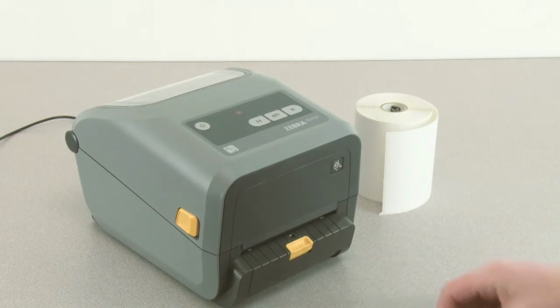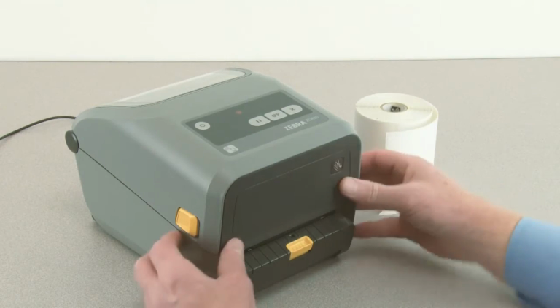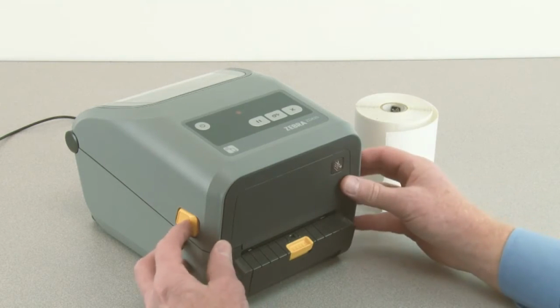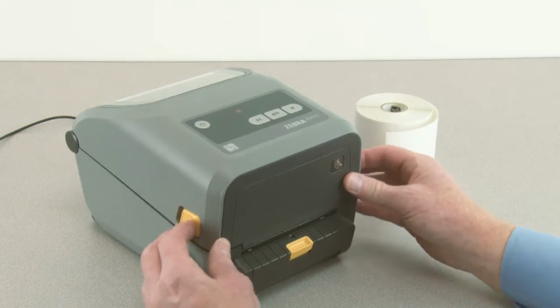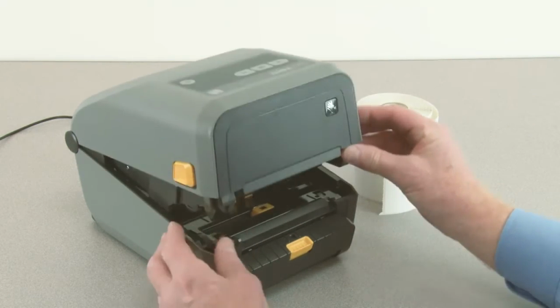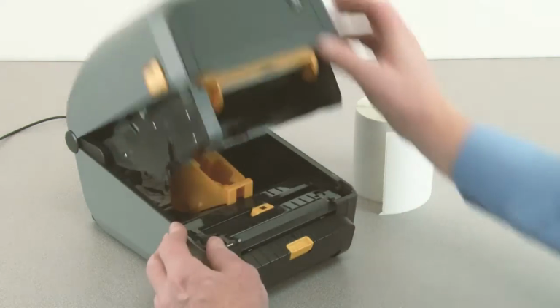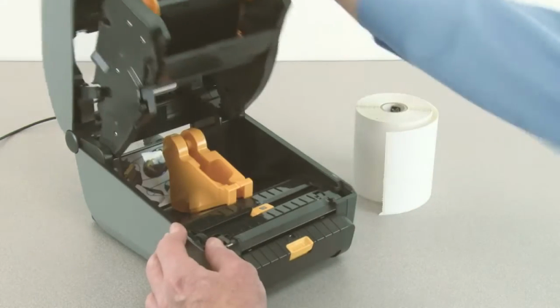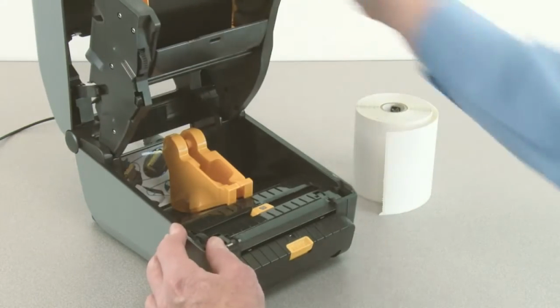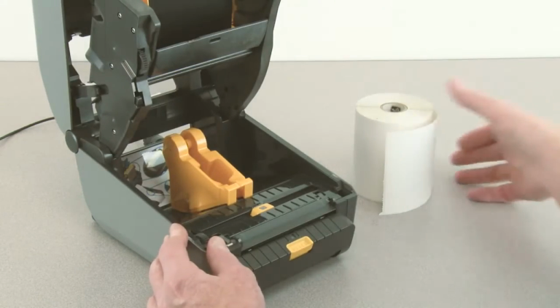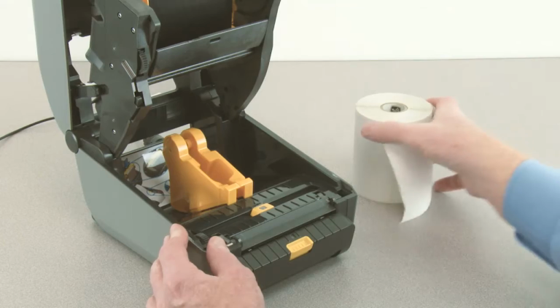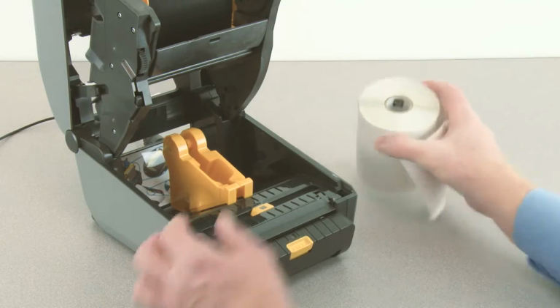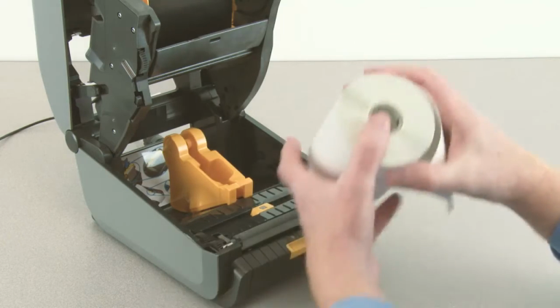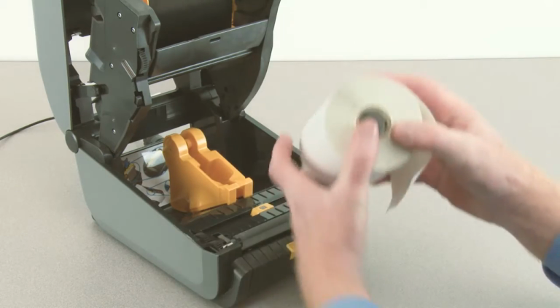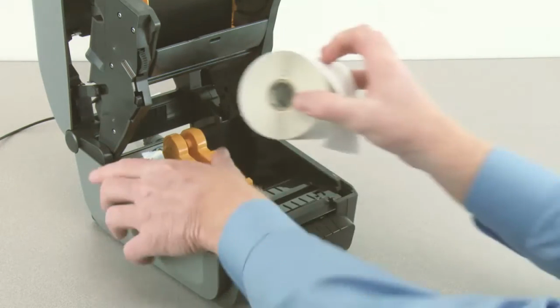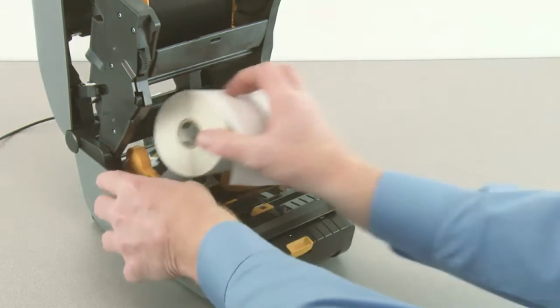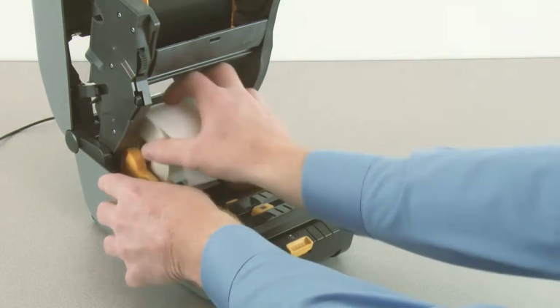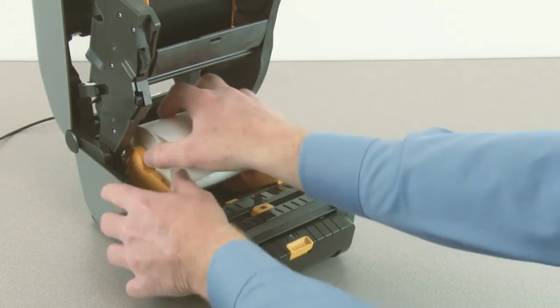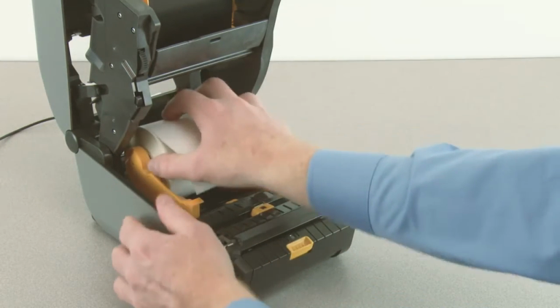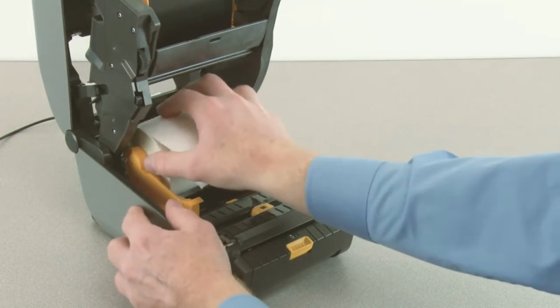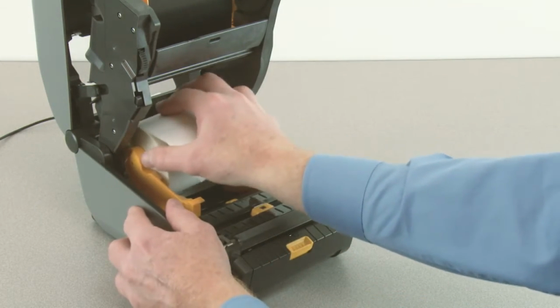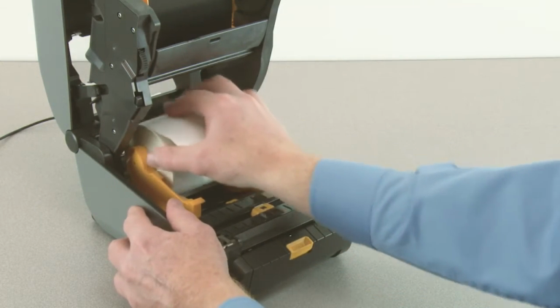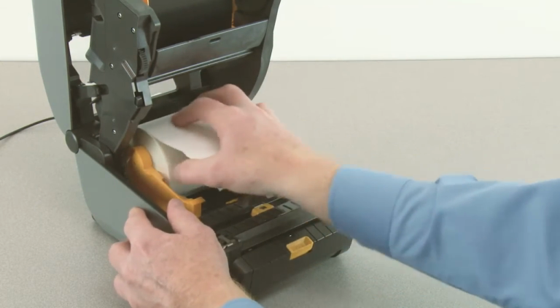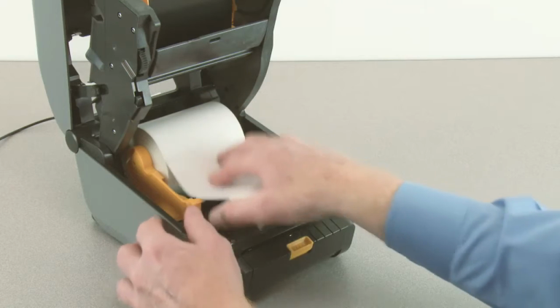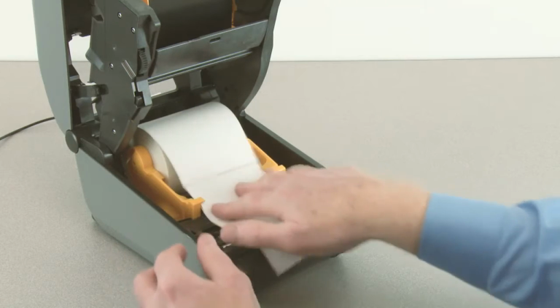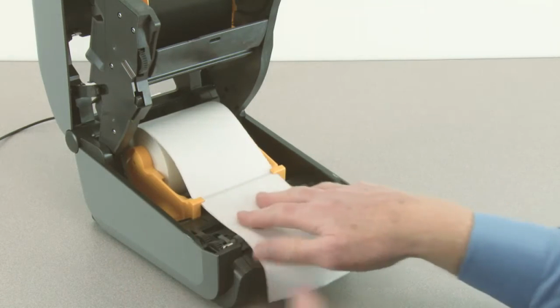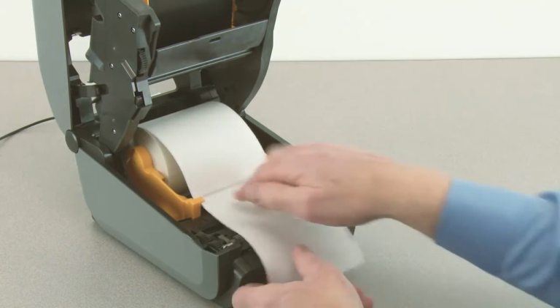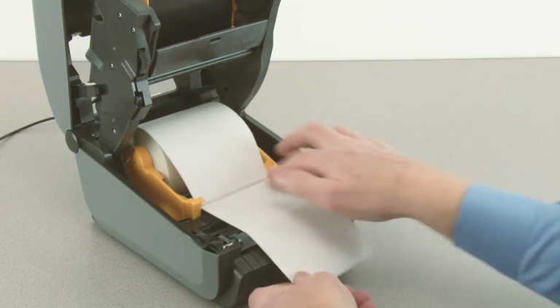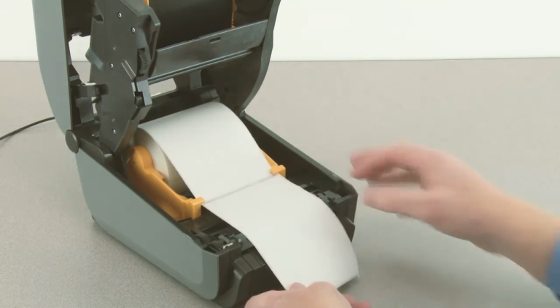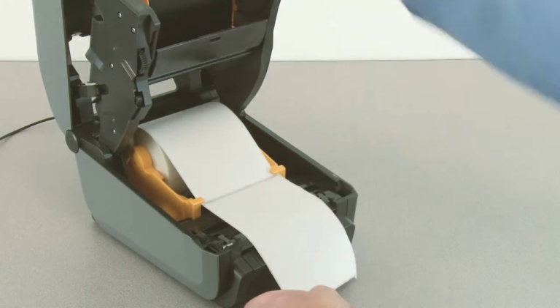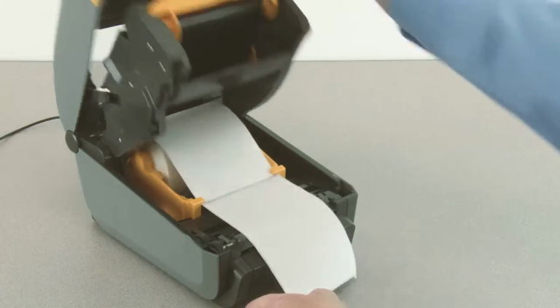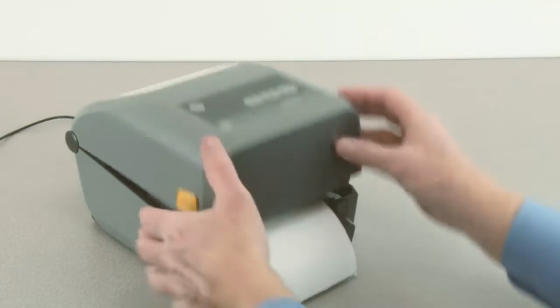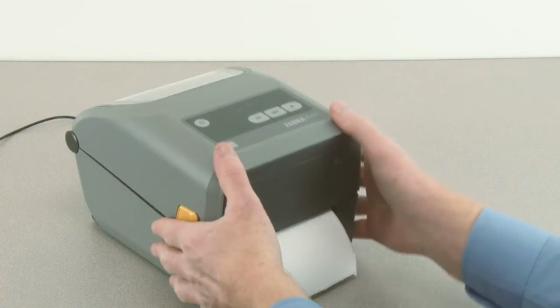To use the dispenser, first open the printer. Open the roll holders and insert the media roll. Push the media down under the guides. Close the printer.